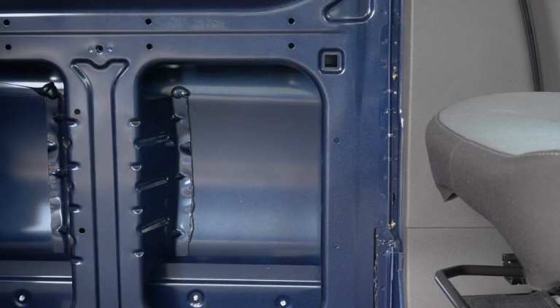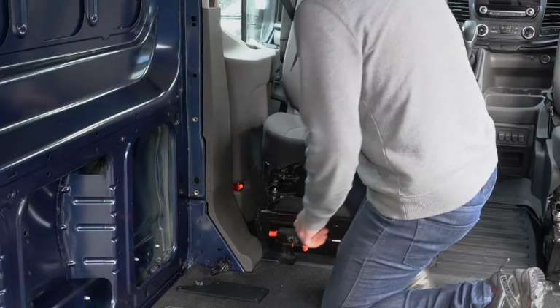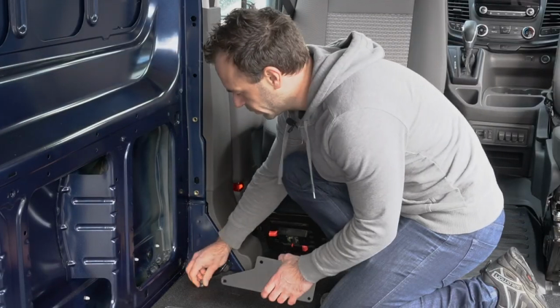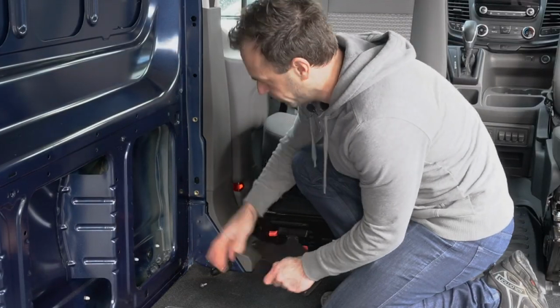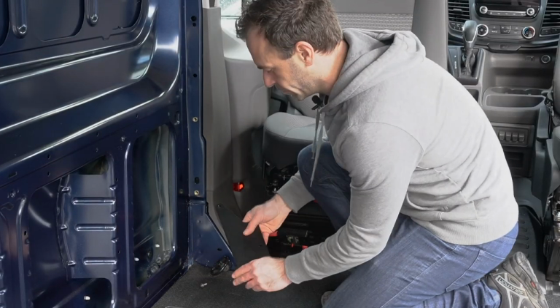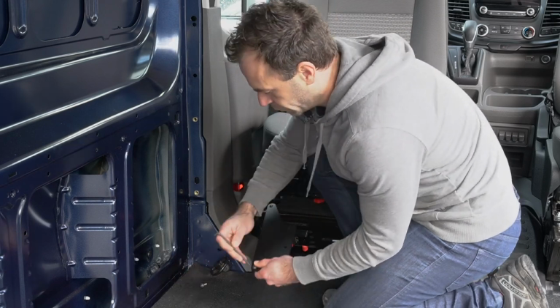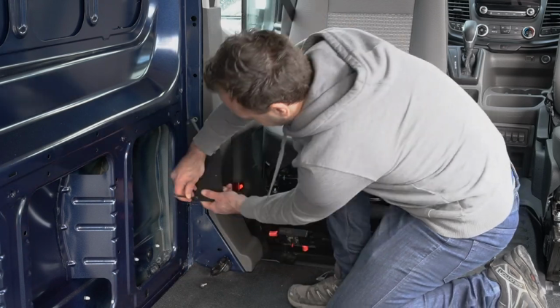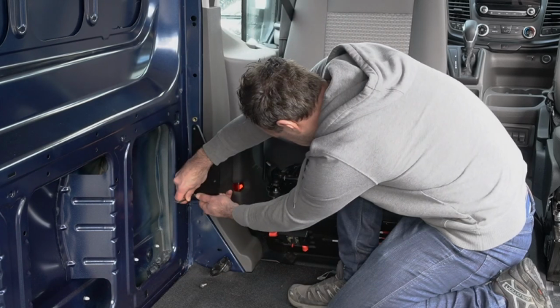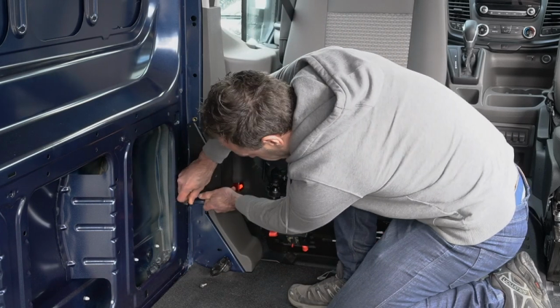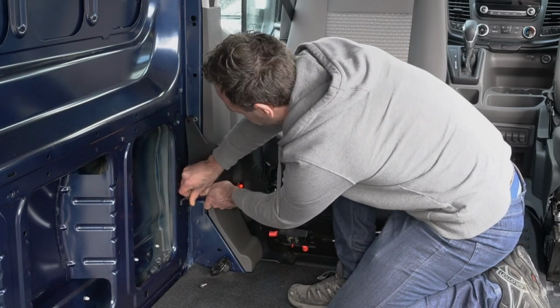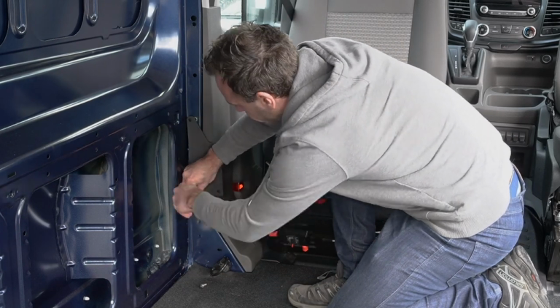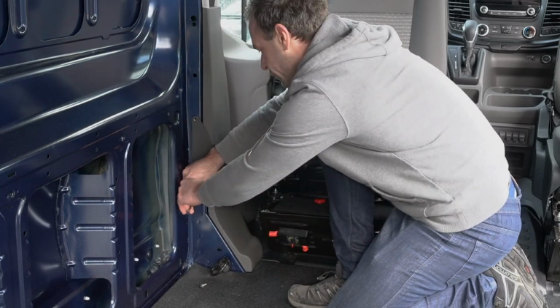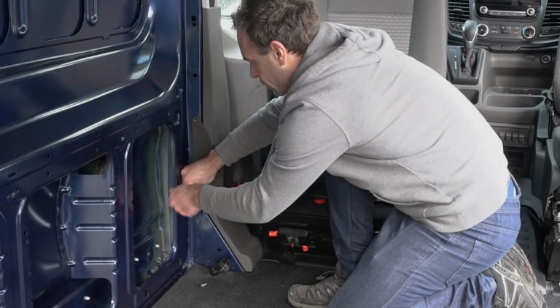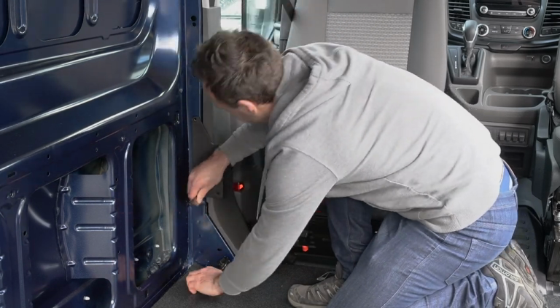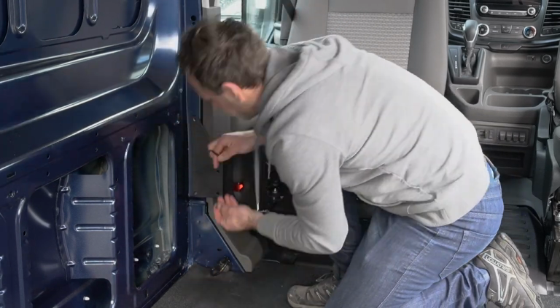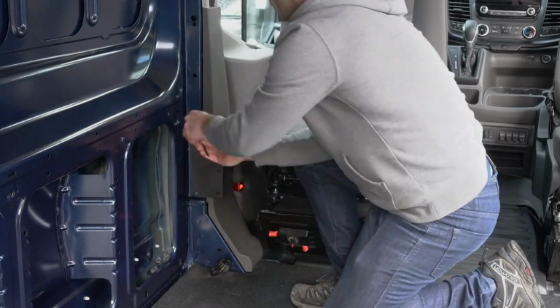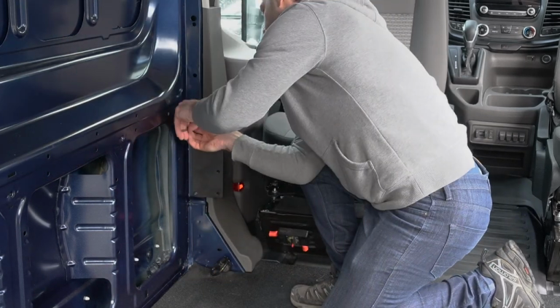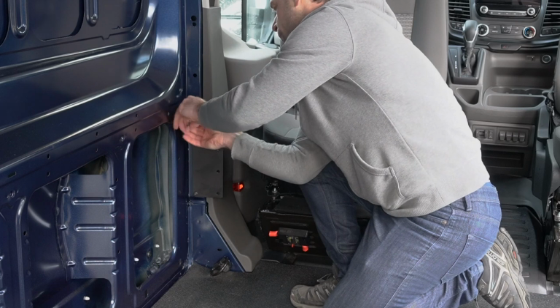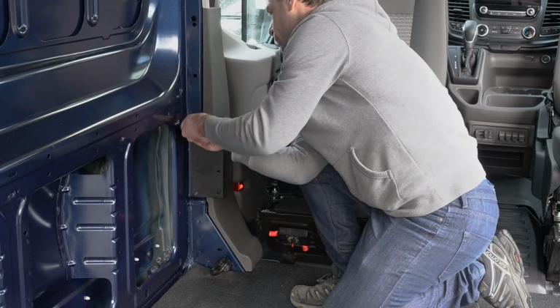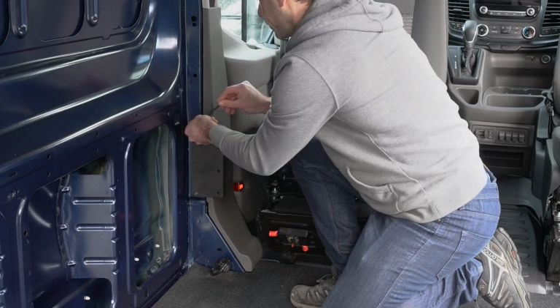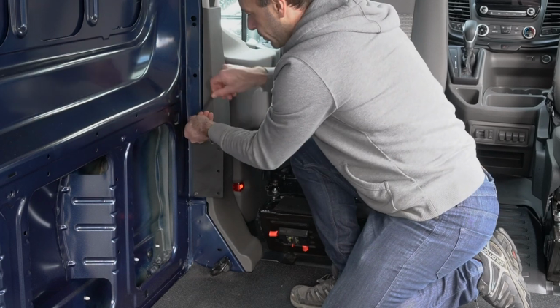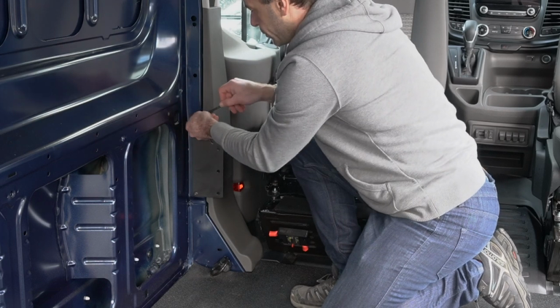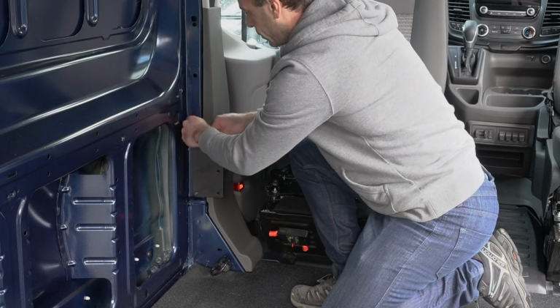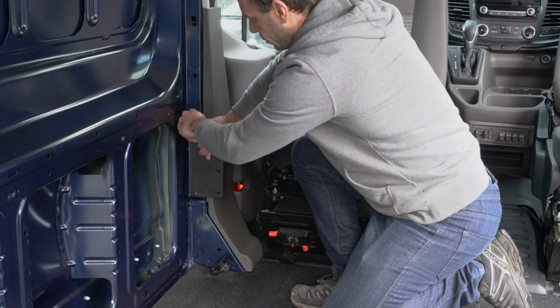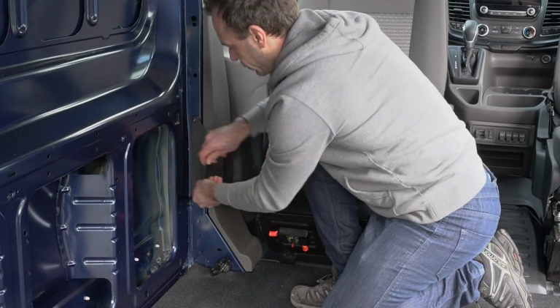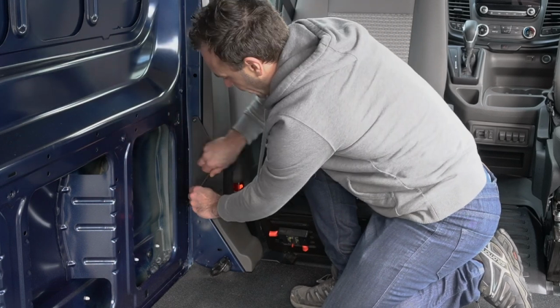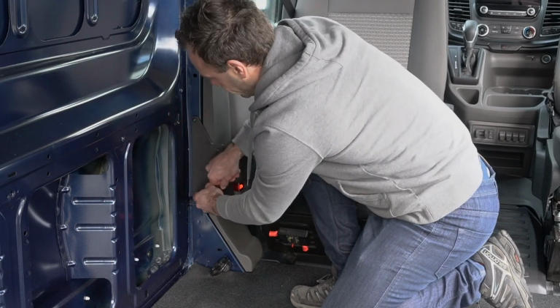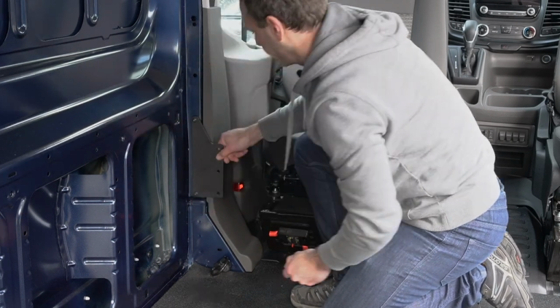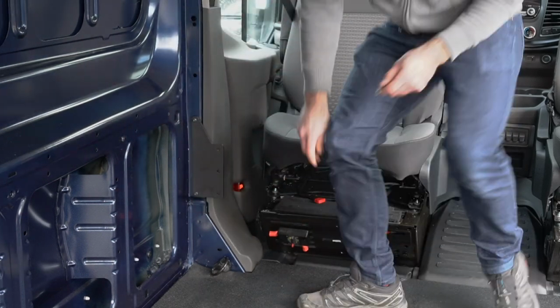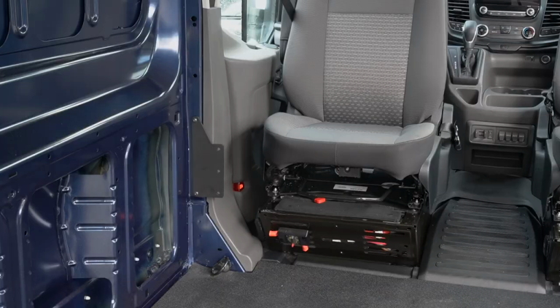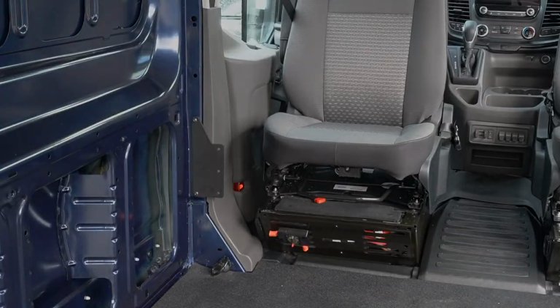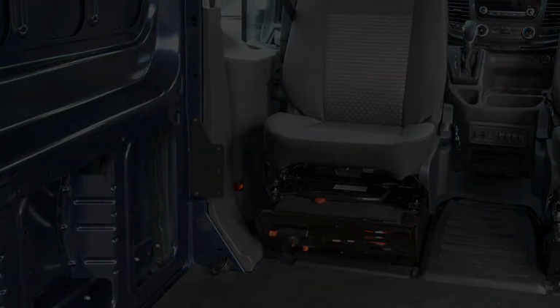Now that we've added the threaded inserts, the remaining installation is exactly the same as the passenger side, so I'll leave you to it. Thanks for watching and check out the description for all the links. Happy build!